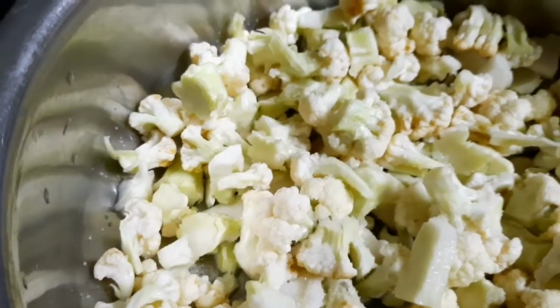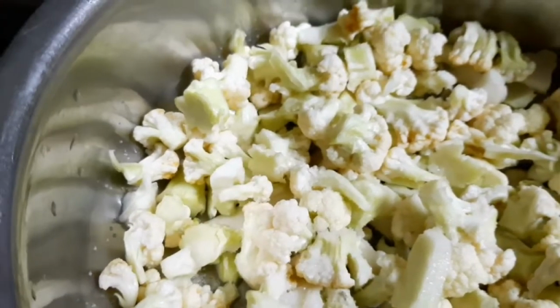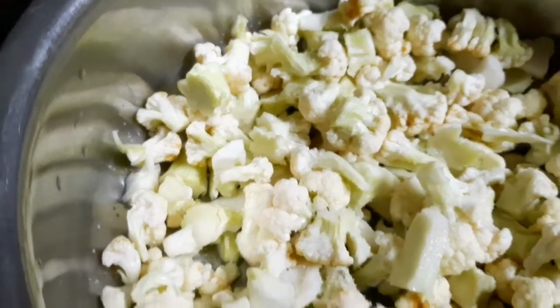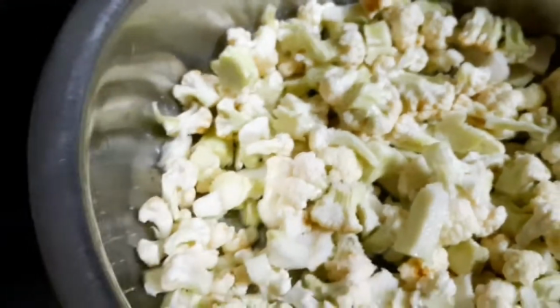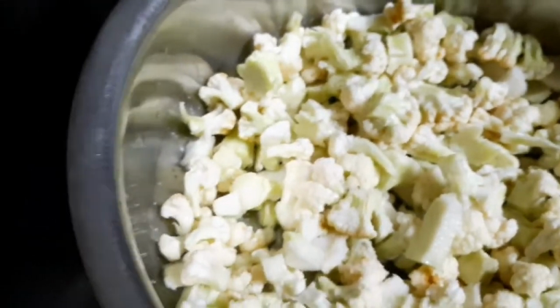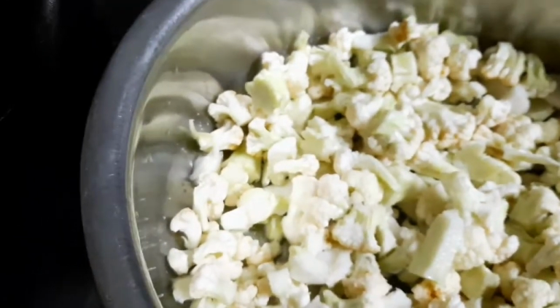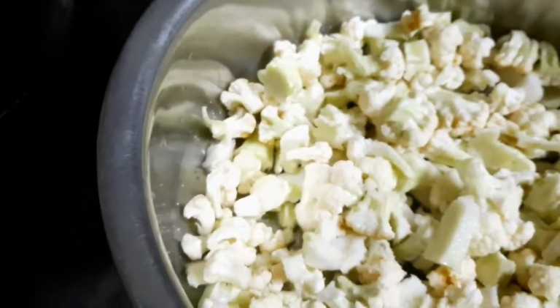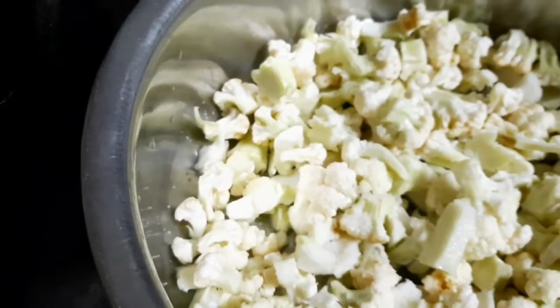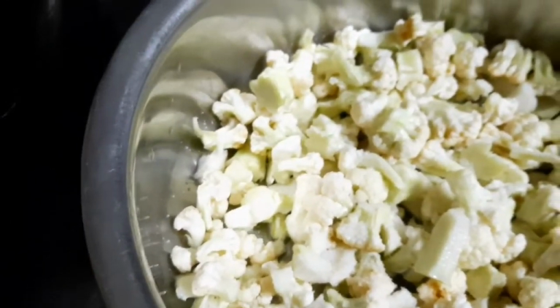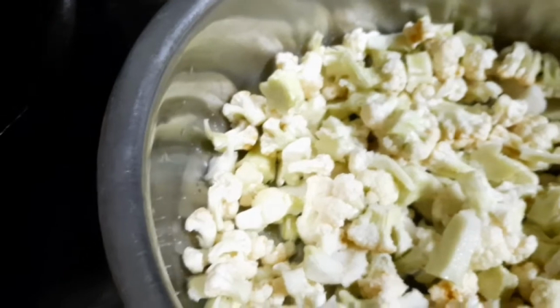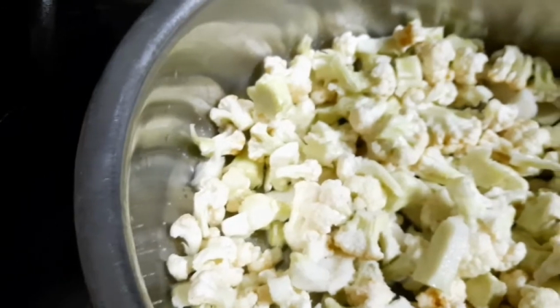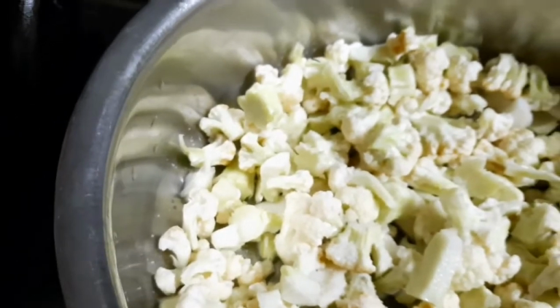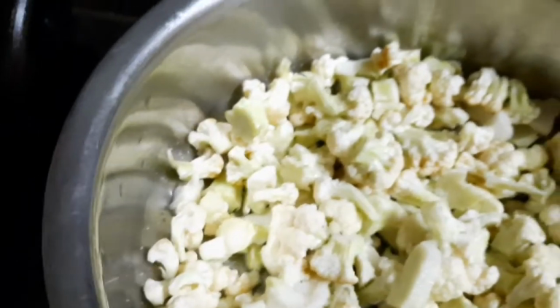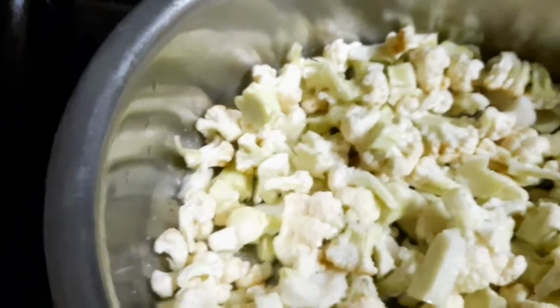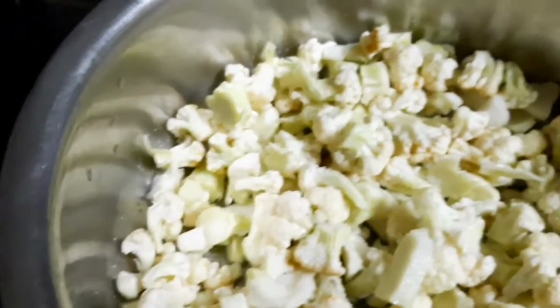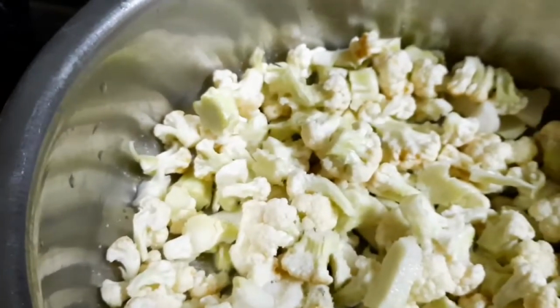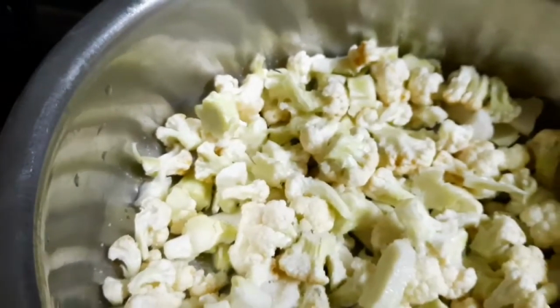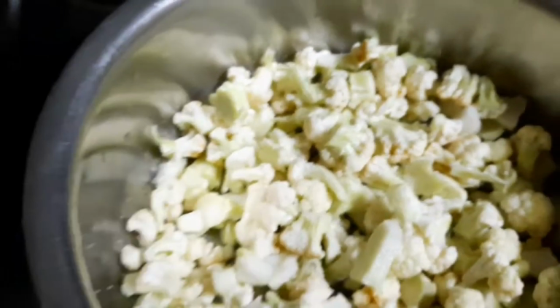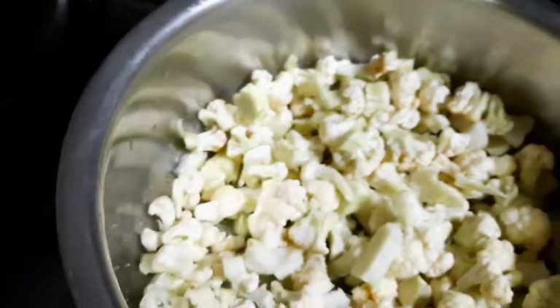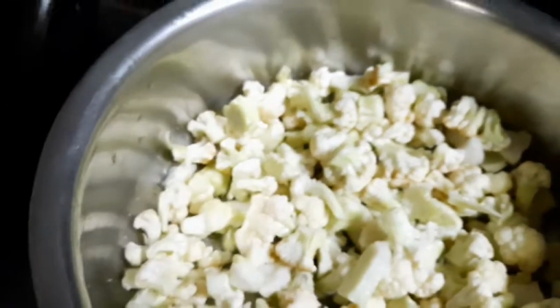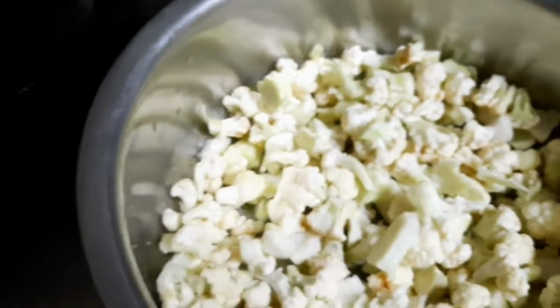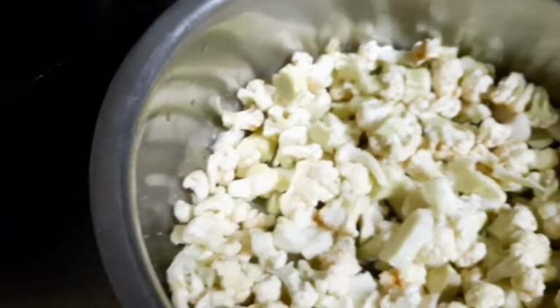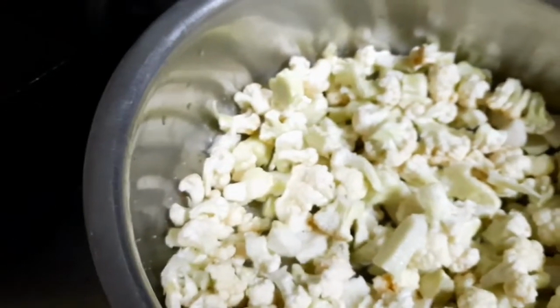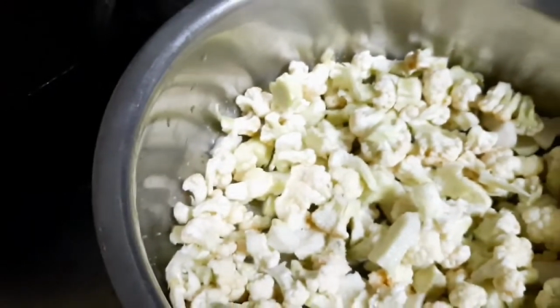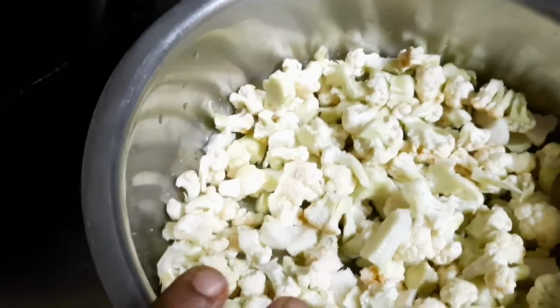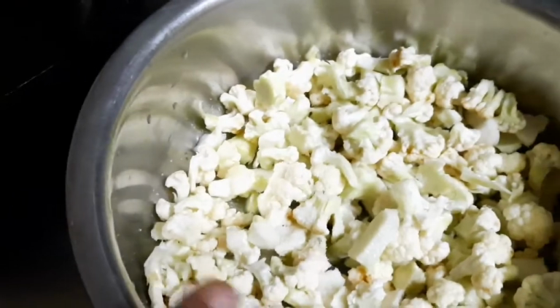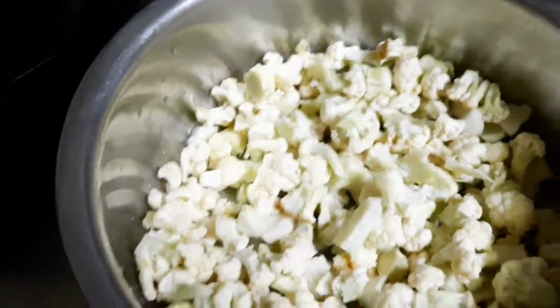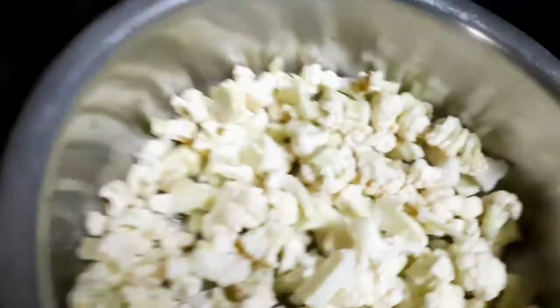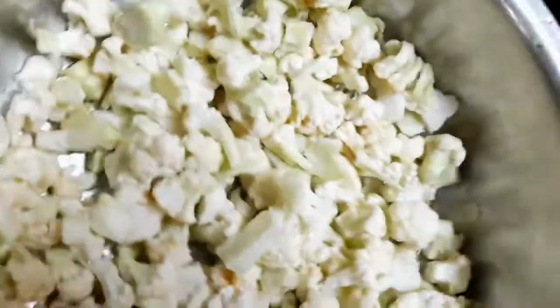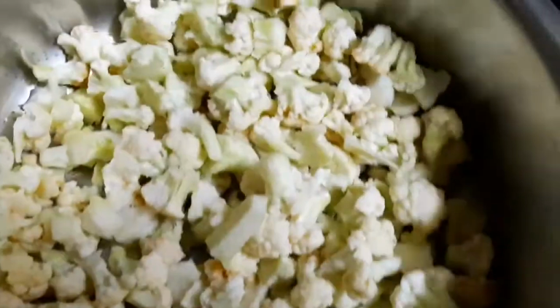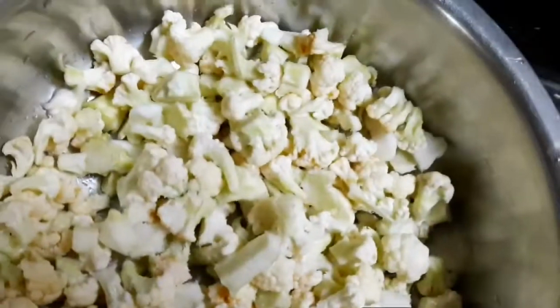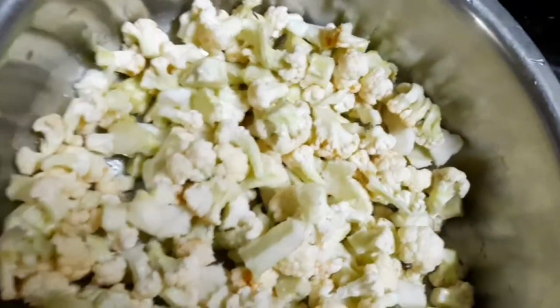If you are using cauliflower, you can guess. I am using cauliflower — it is a nice color.